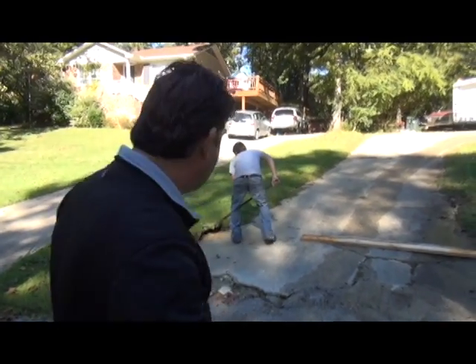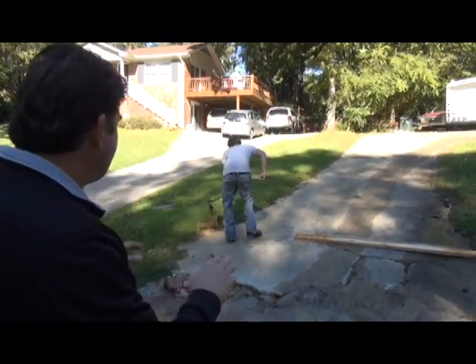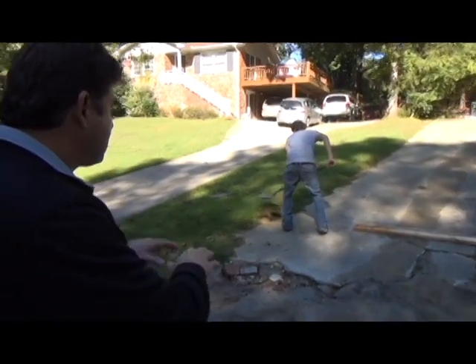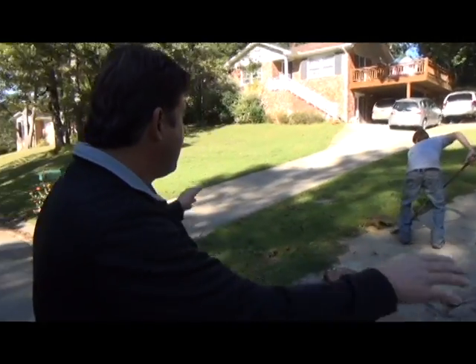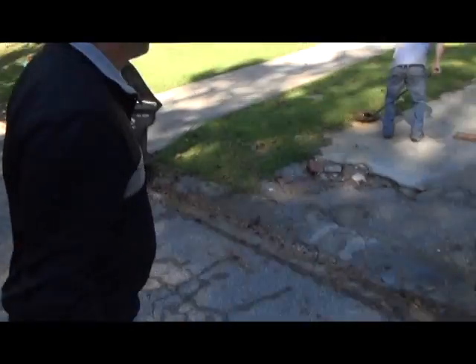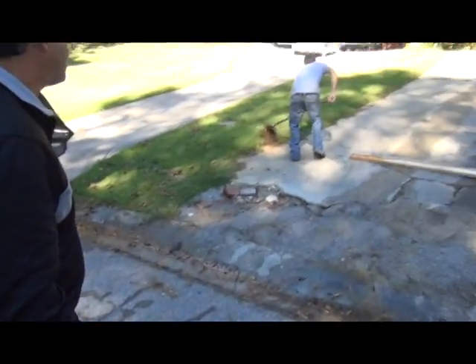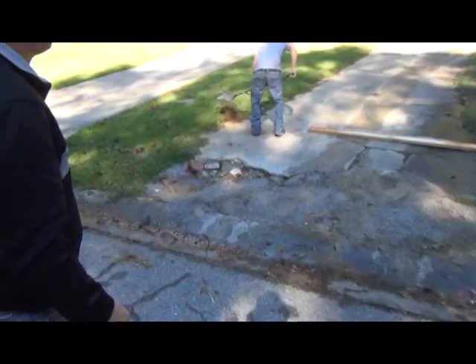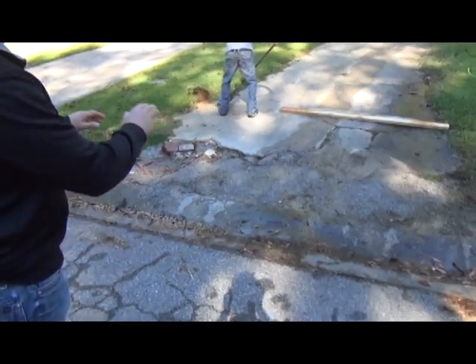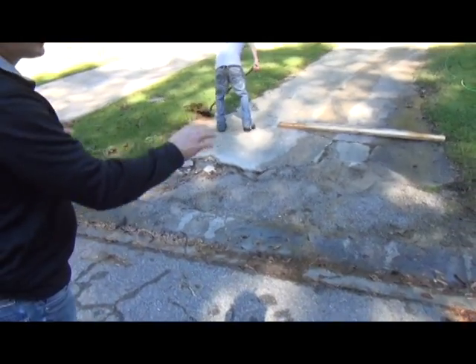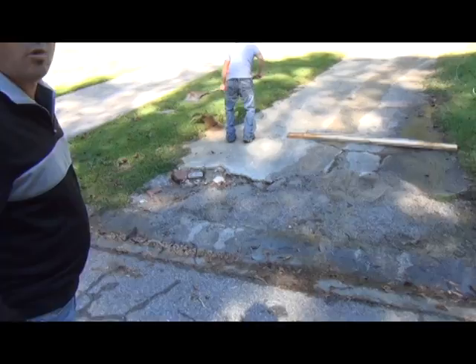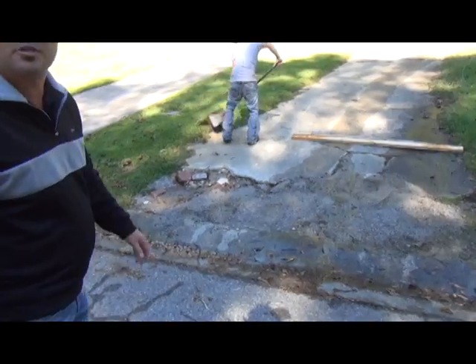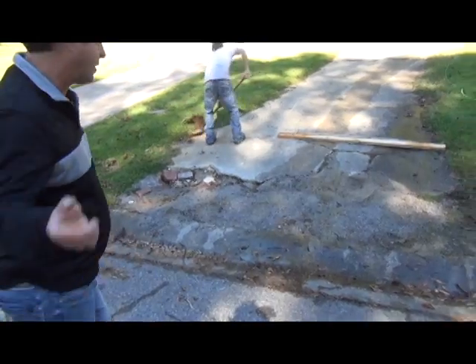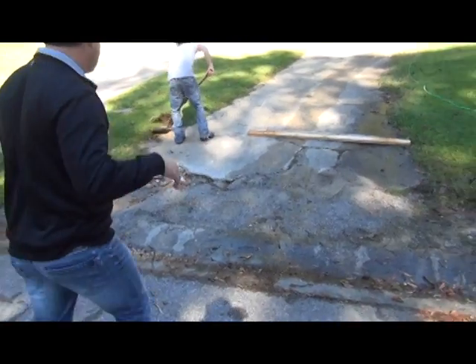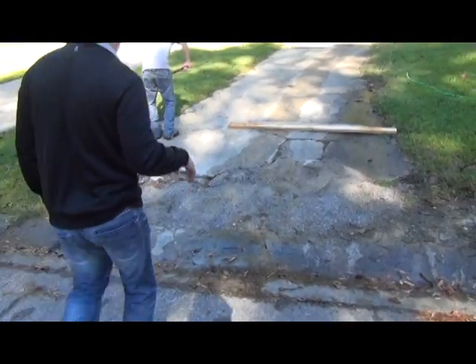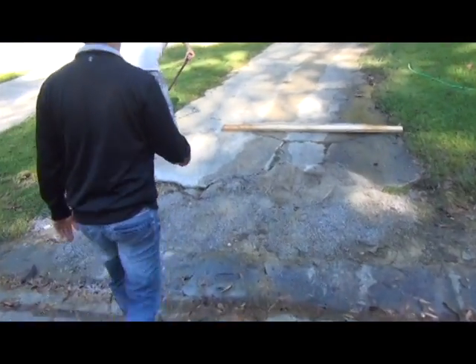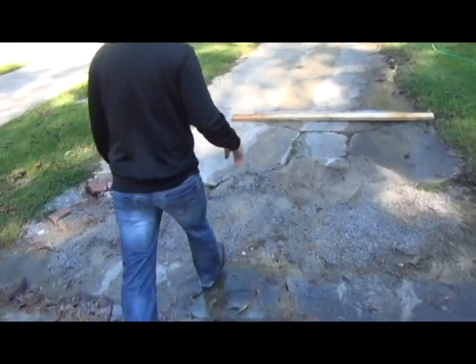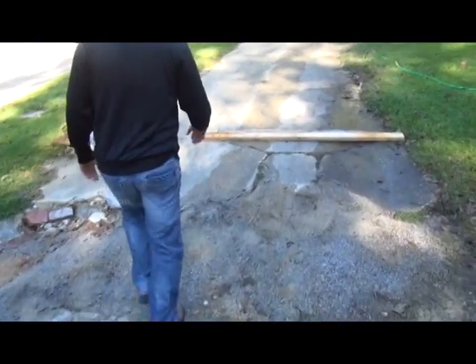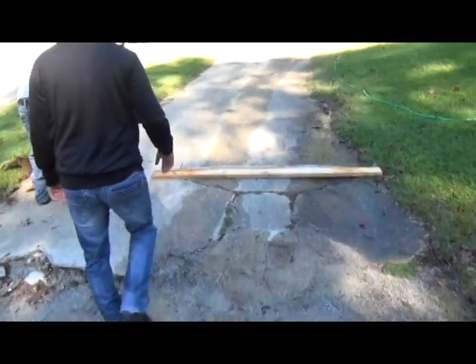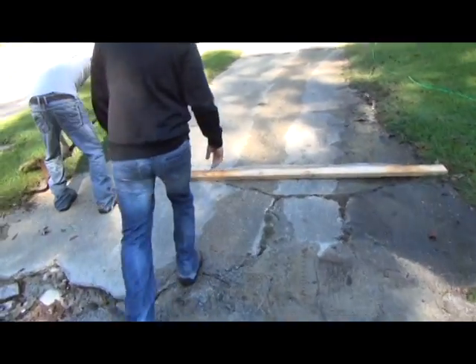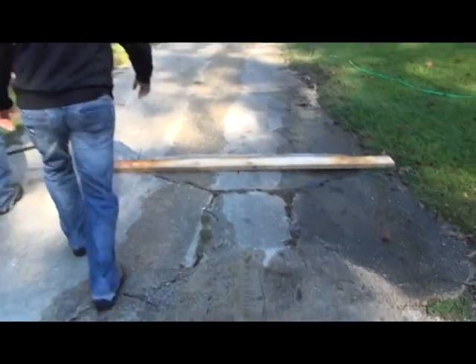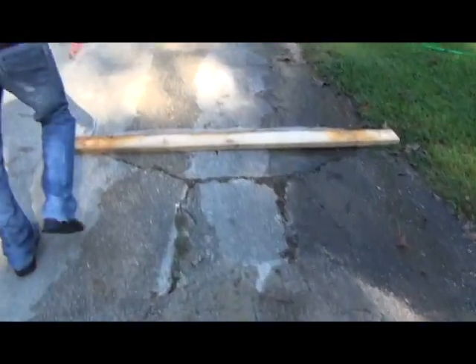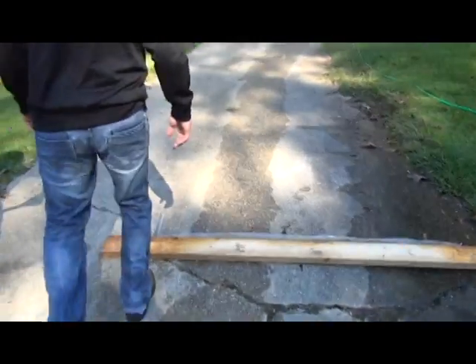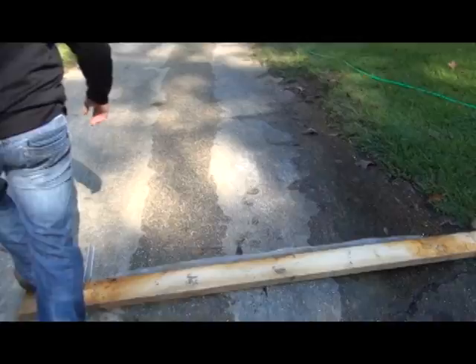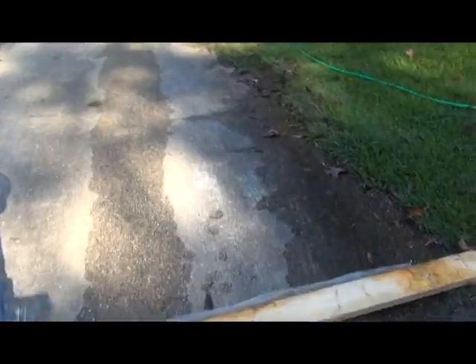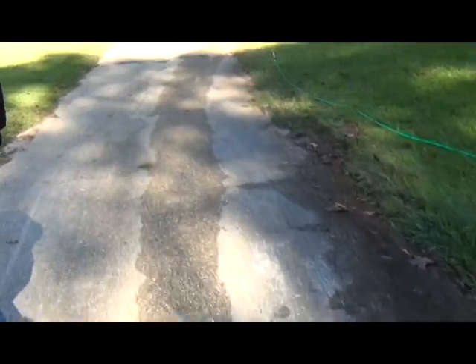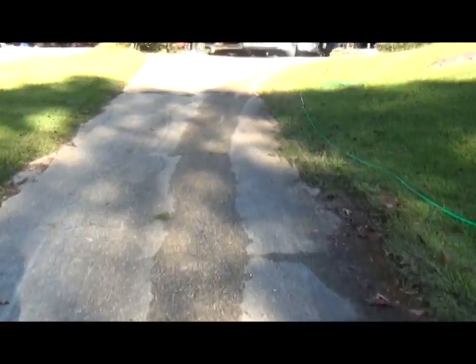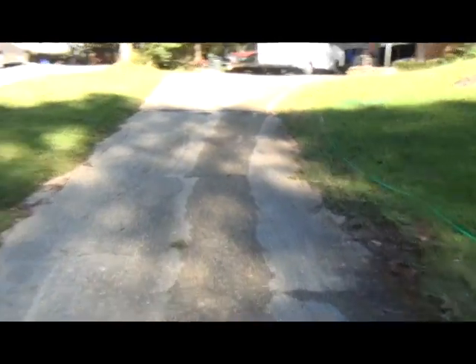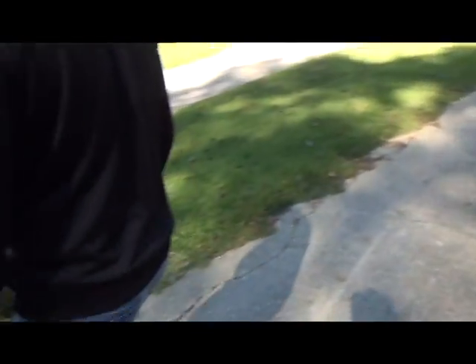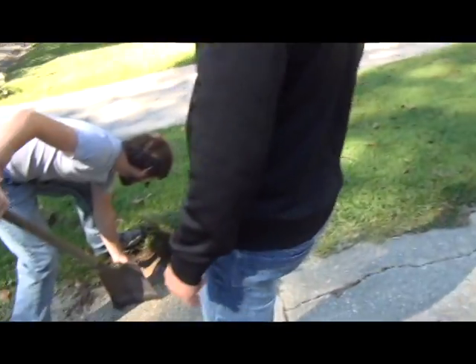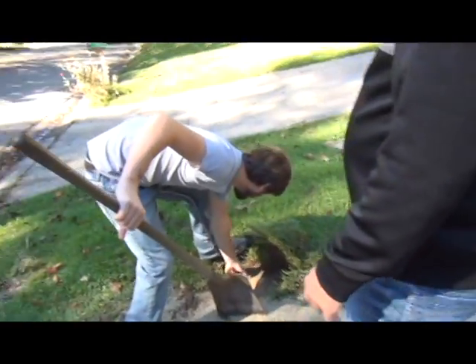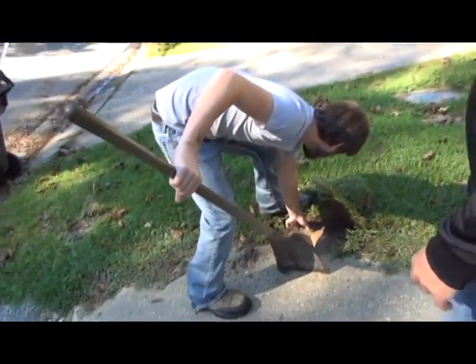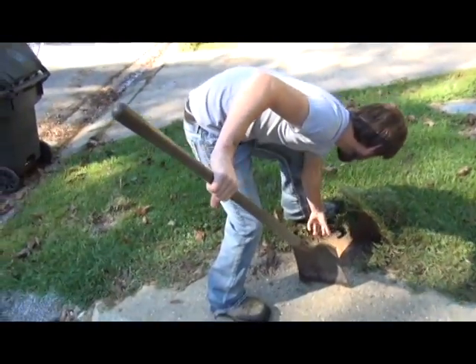So we'll get through this. You see what it looks like now, but we'll get through with it. It's going to be 100% better. I'm going to show you something else. That's the end of it right in the back.